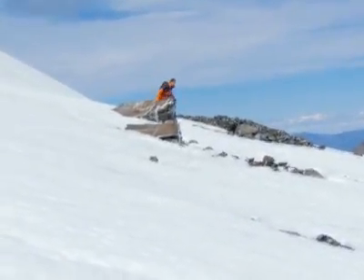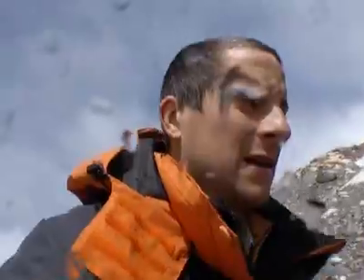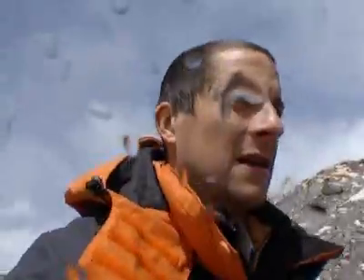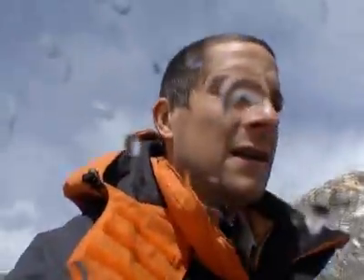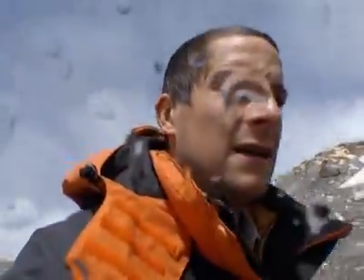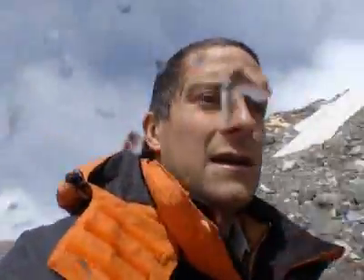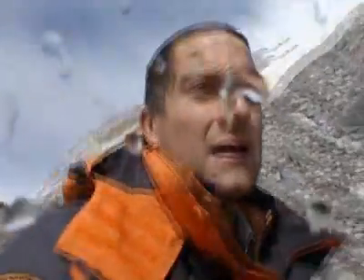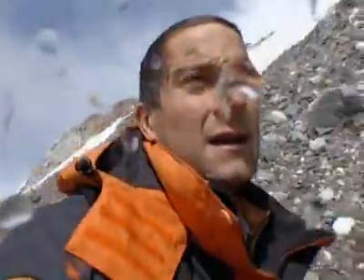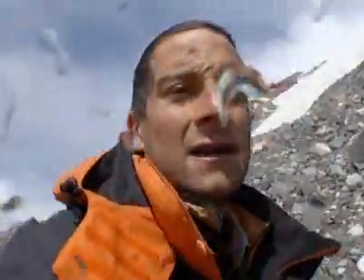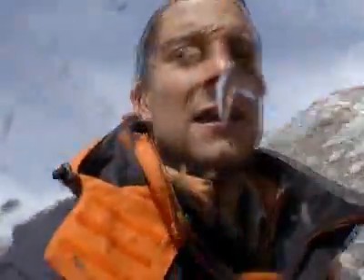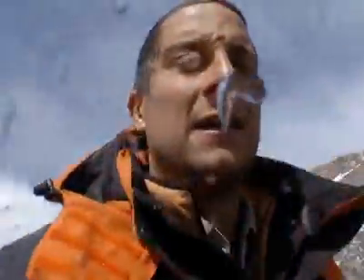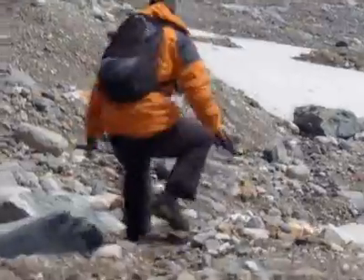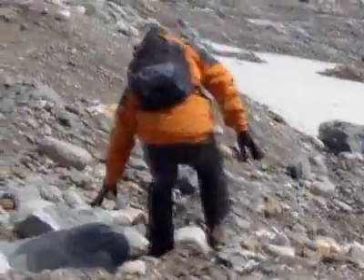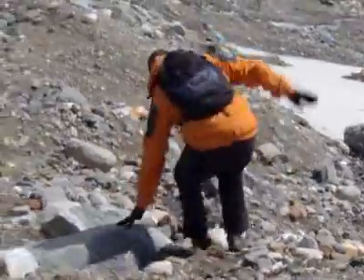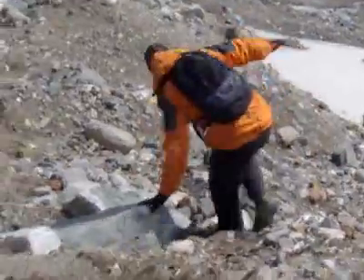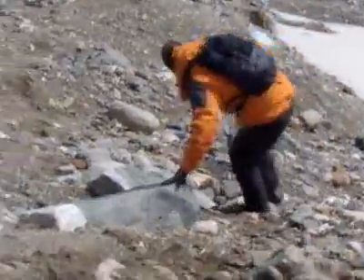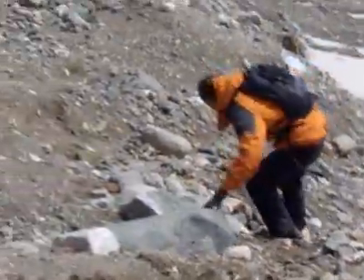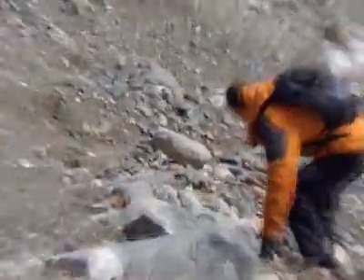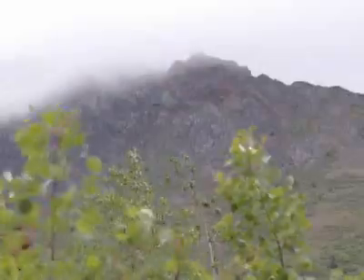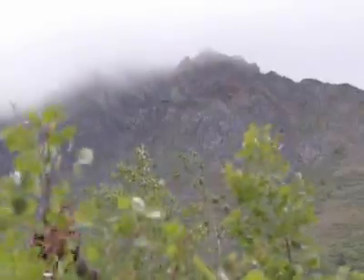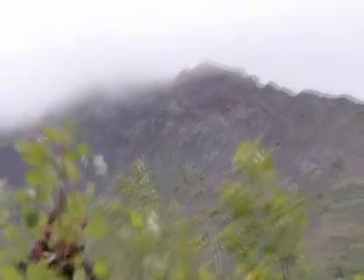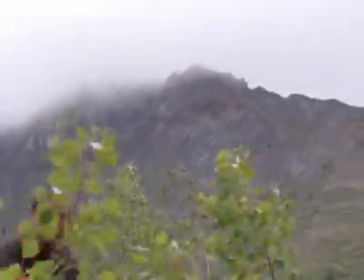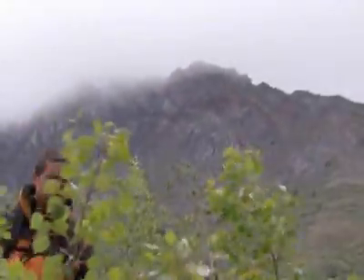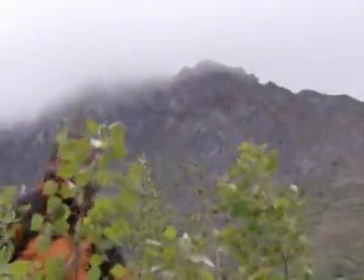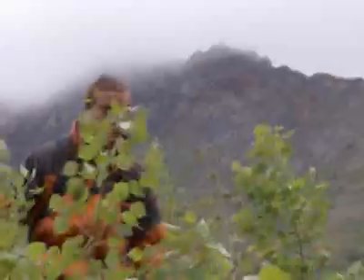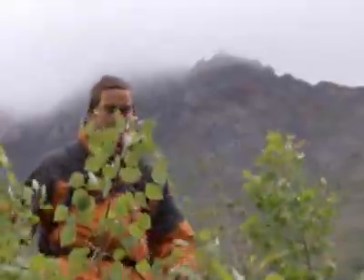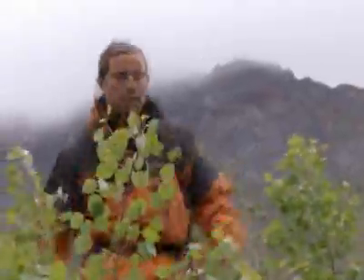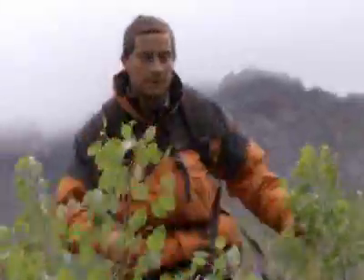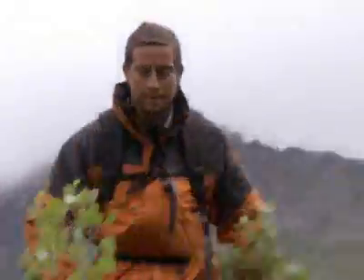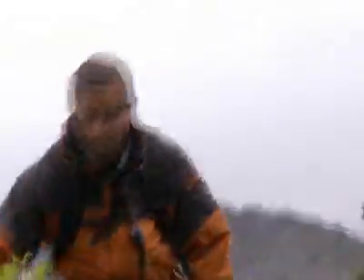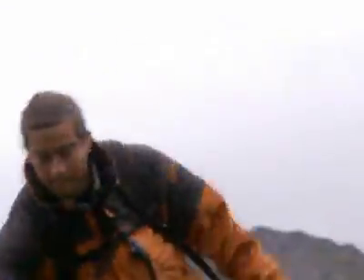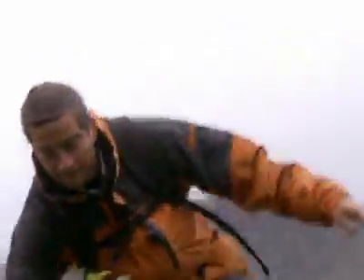The going is easier now and it's time to get off this glacier and down into the treeline. There I'll have a chance to warm up and maybe find some food.